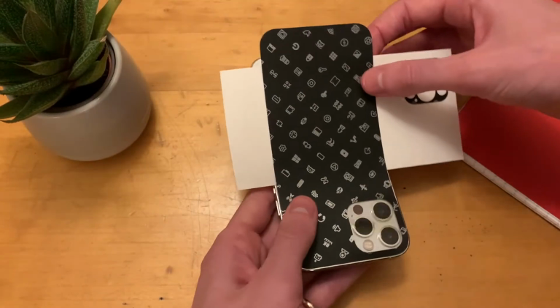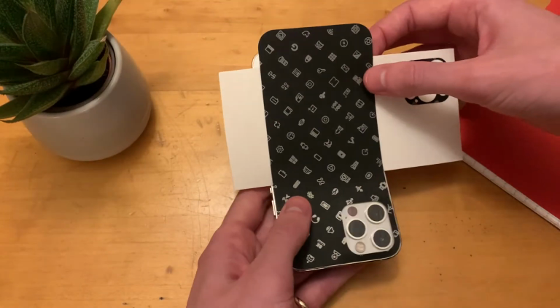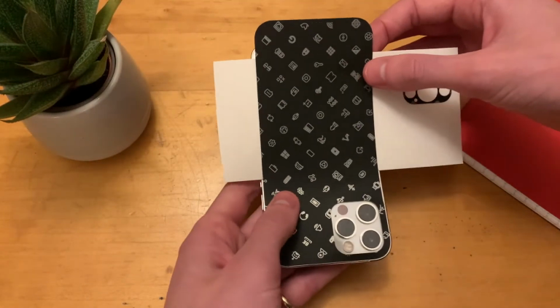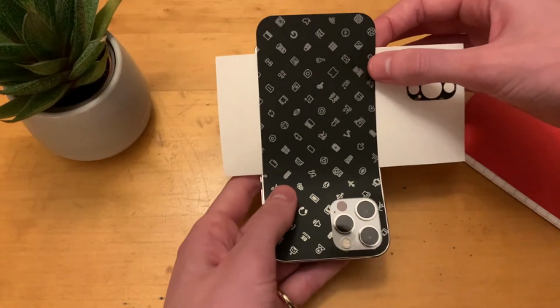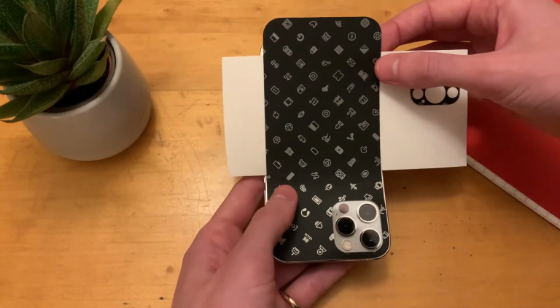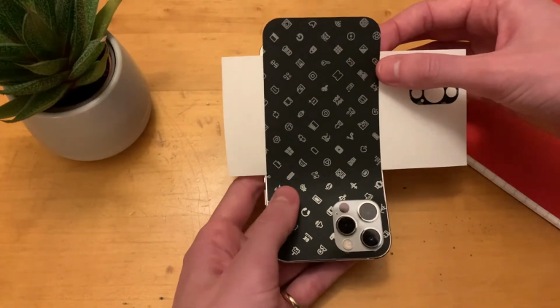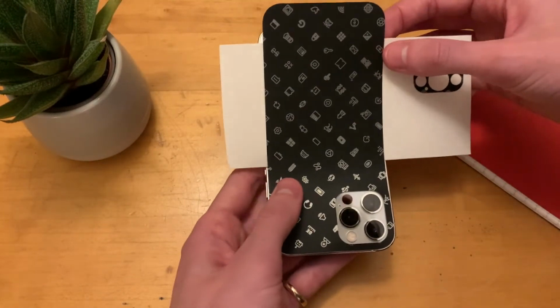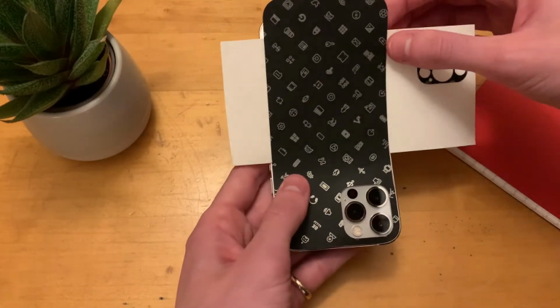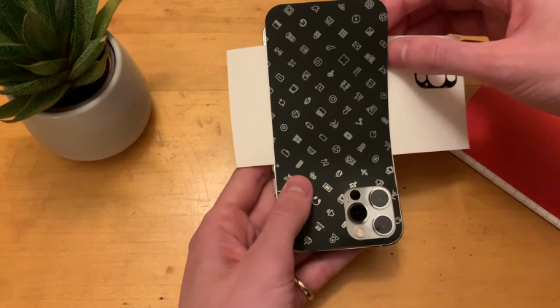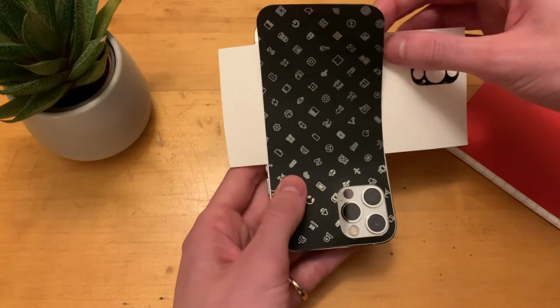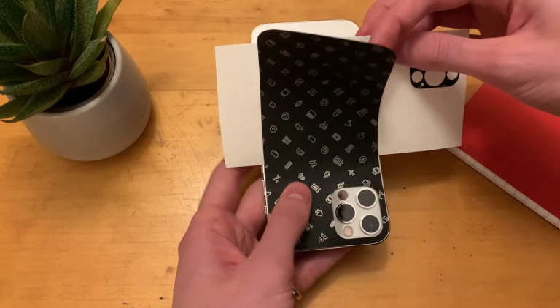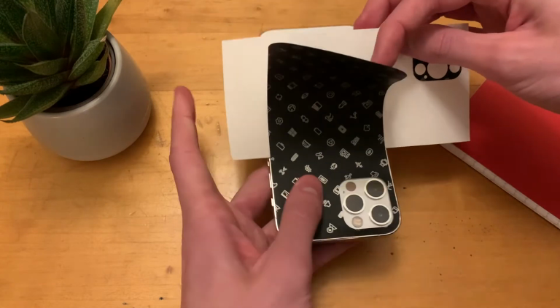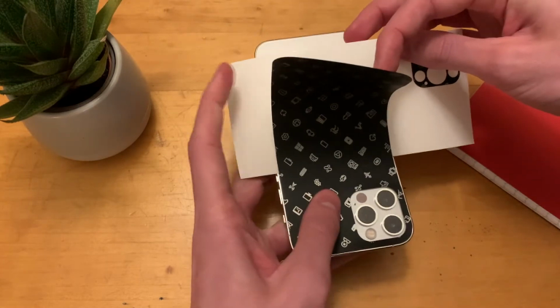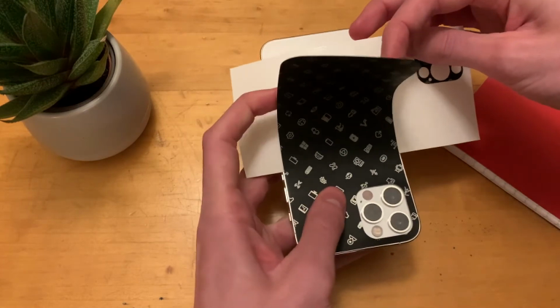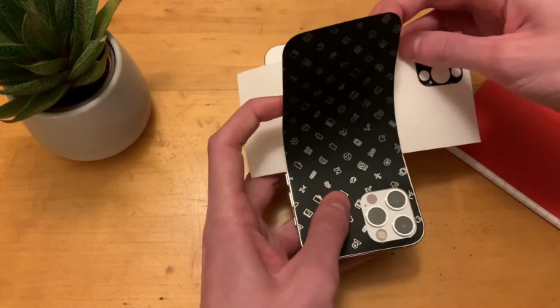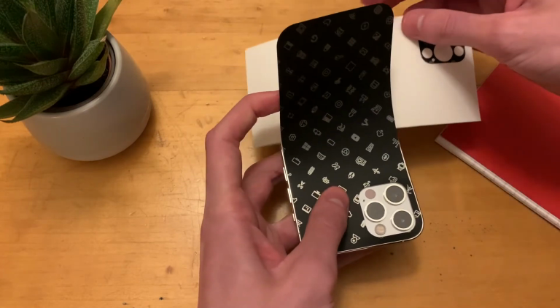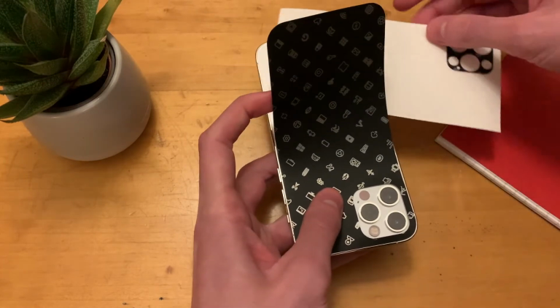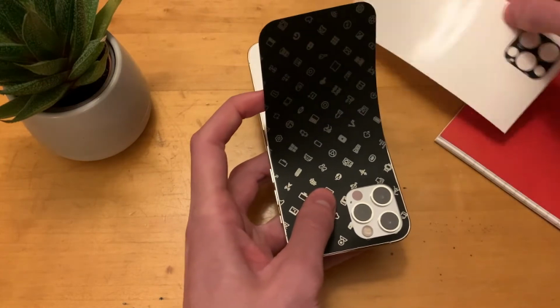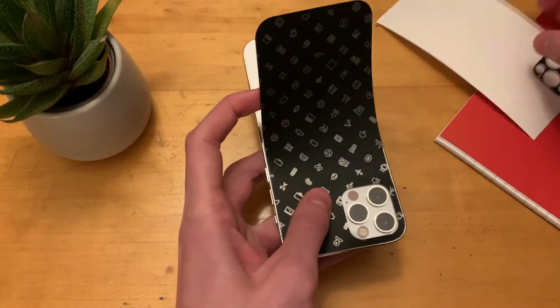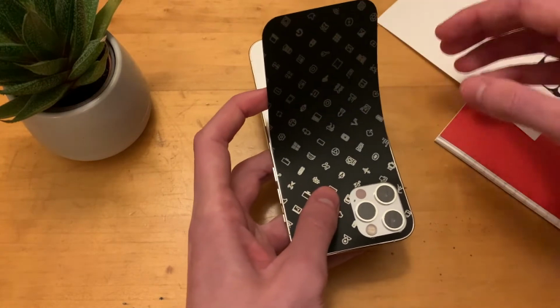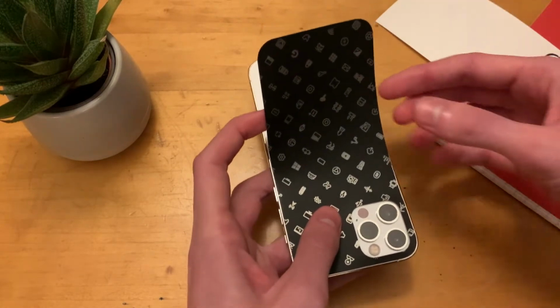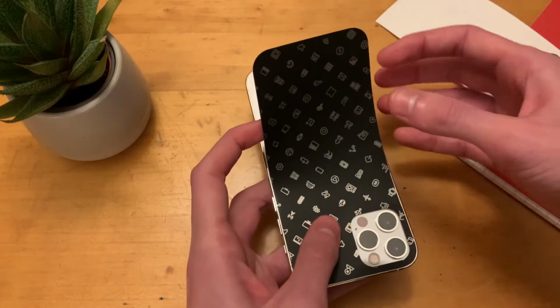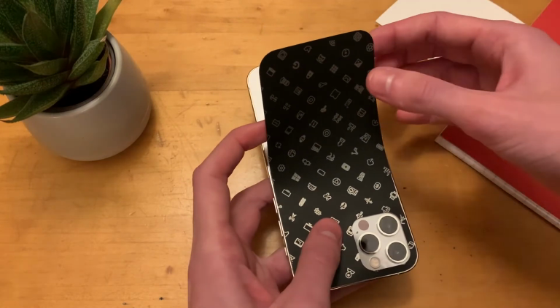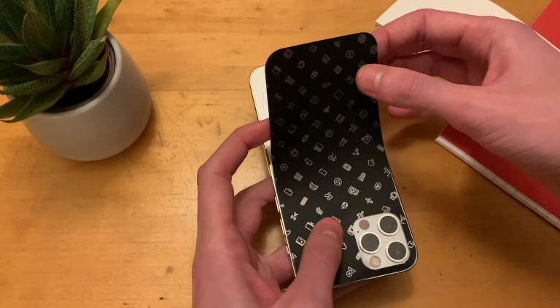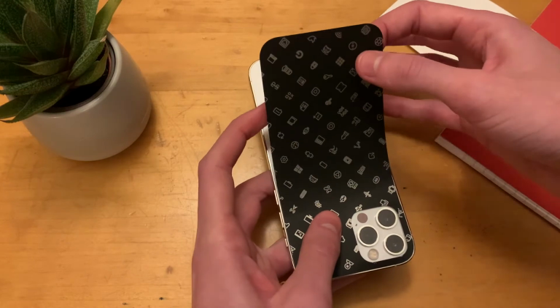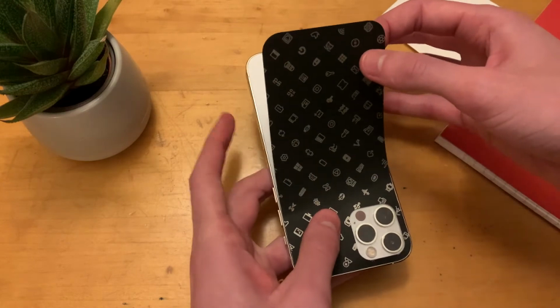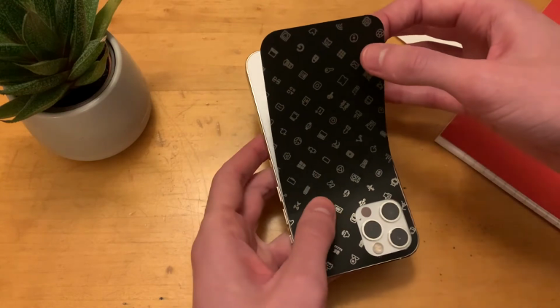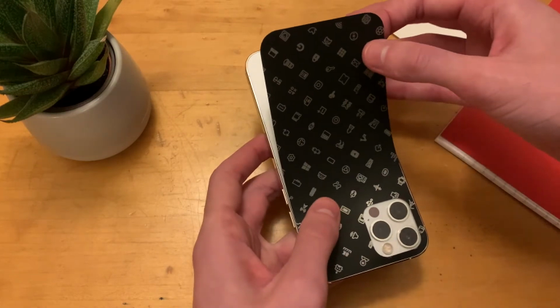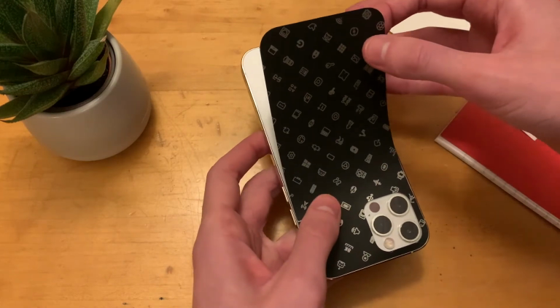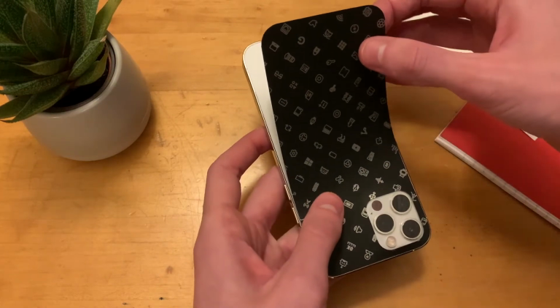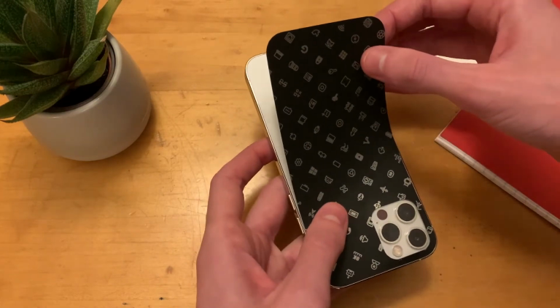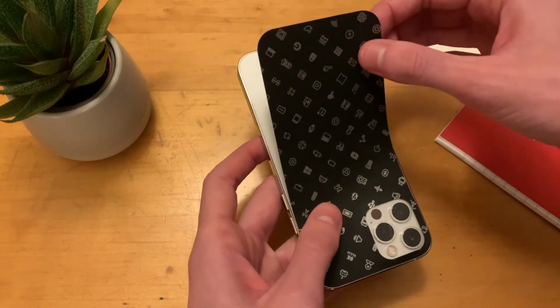Once you've got the top aligned, all you need to do is pull out the white sleeve from underneath and then carefully line up the bottom with the bottom of the phone.